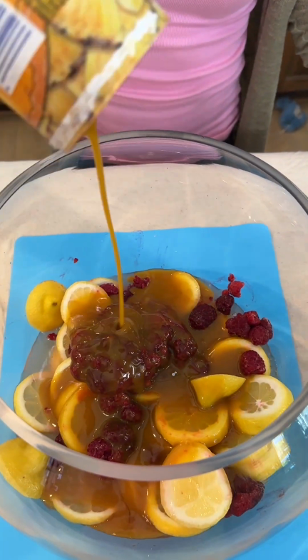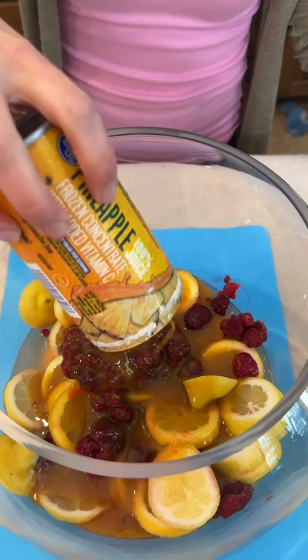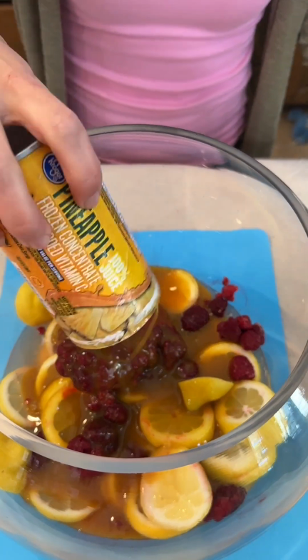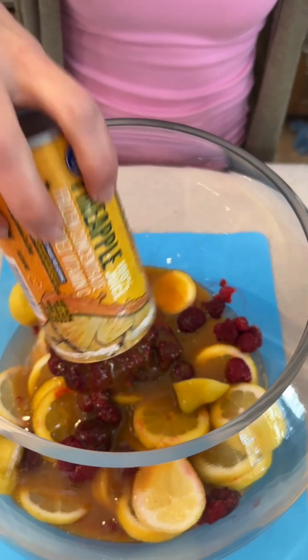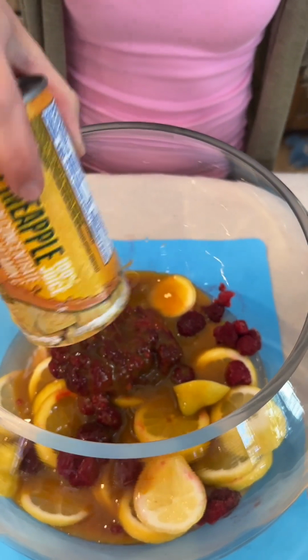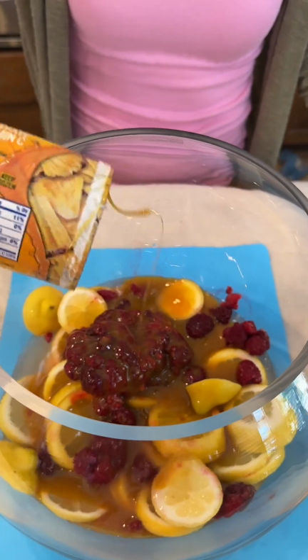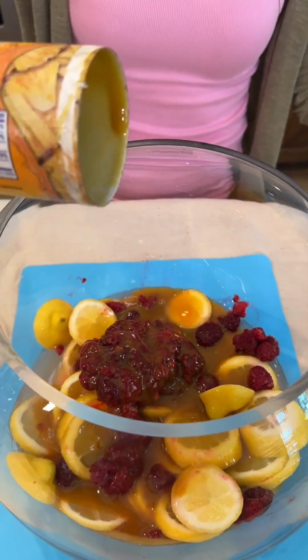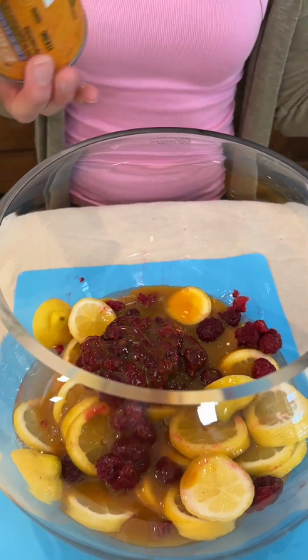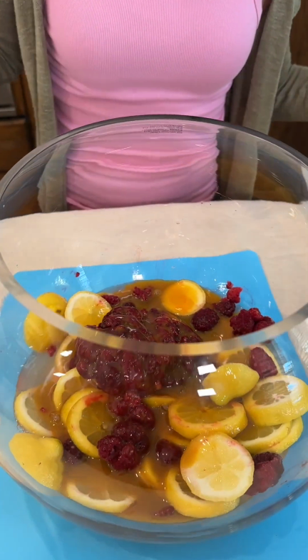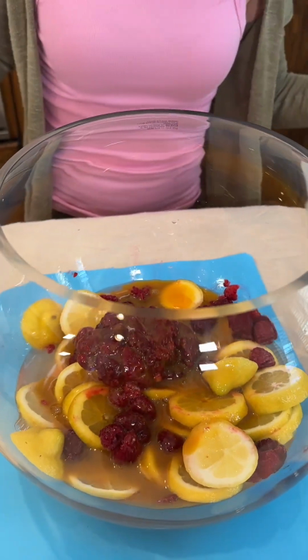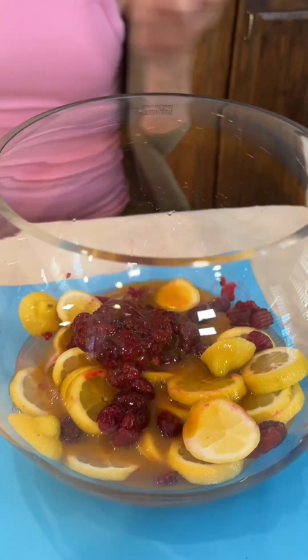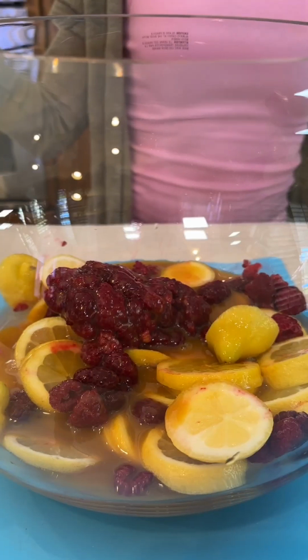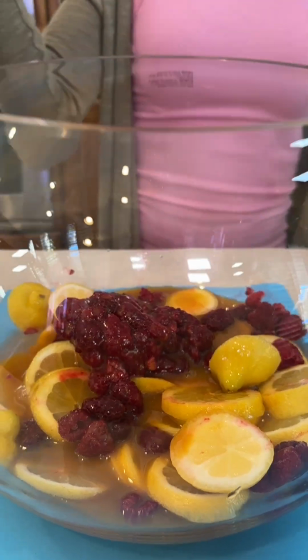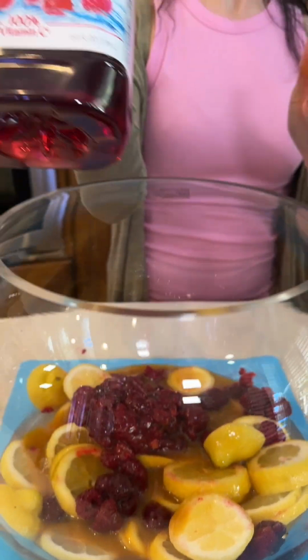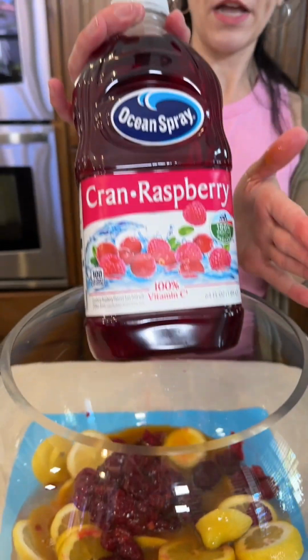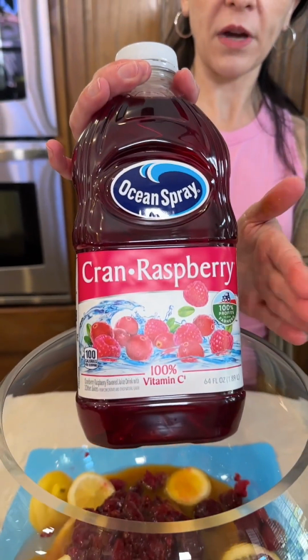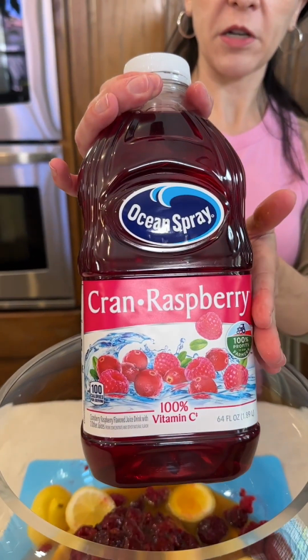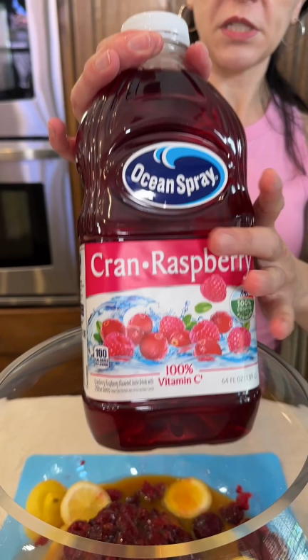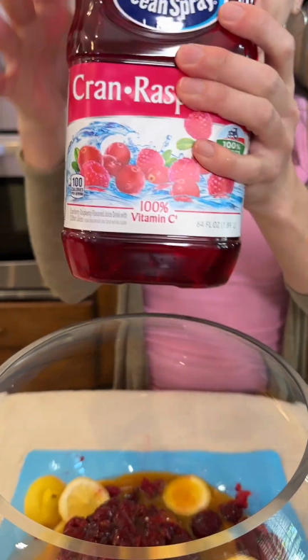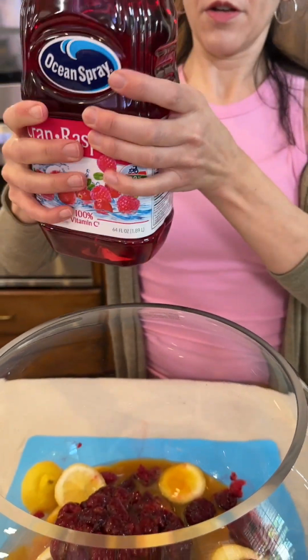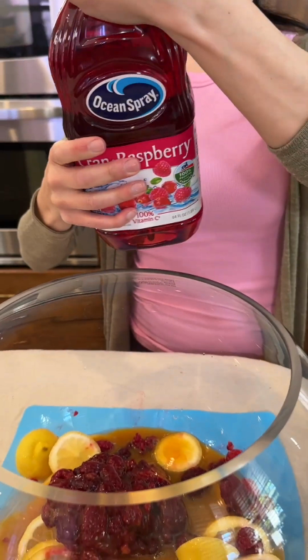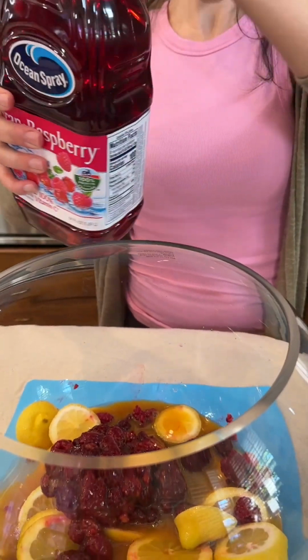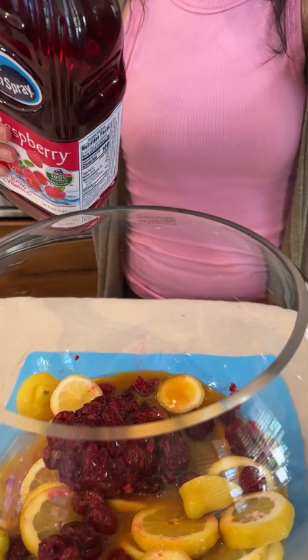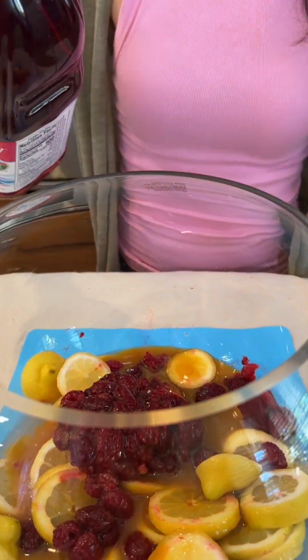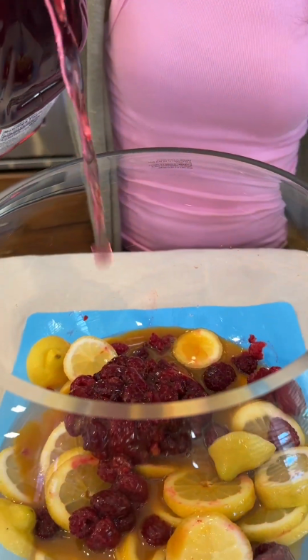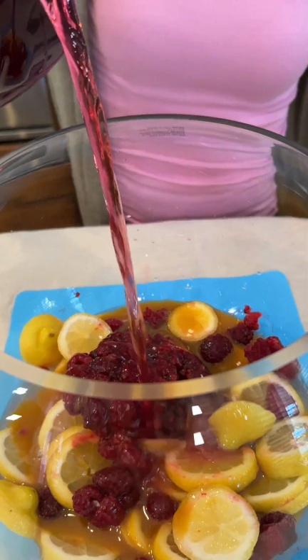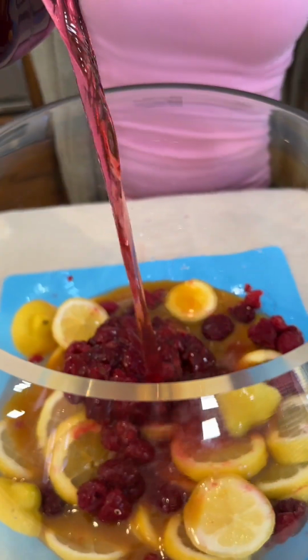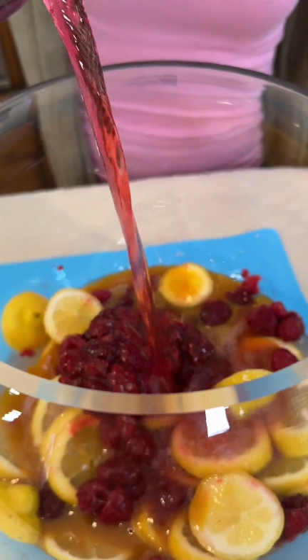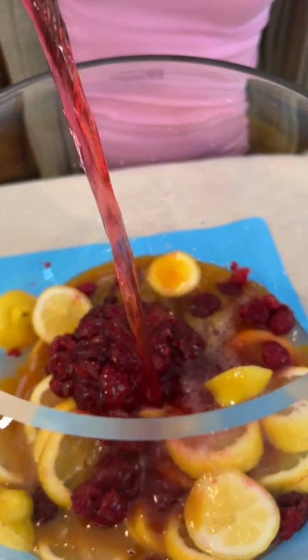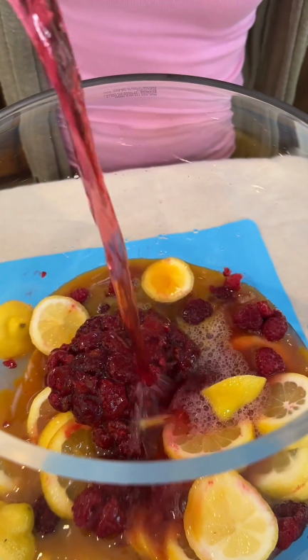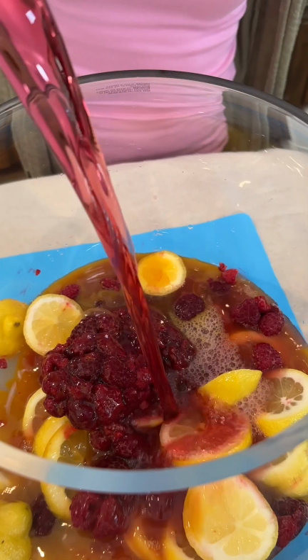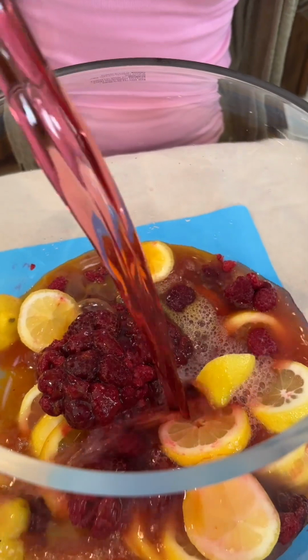This is going to be an easy party punch — great for springtime, great for summer. We have a cran-raspberry juice here, and we're pouring this in. You can use straight raspberry or straight cranberry, but I love that cran-rasp.